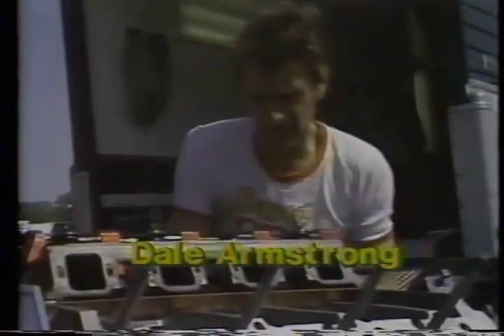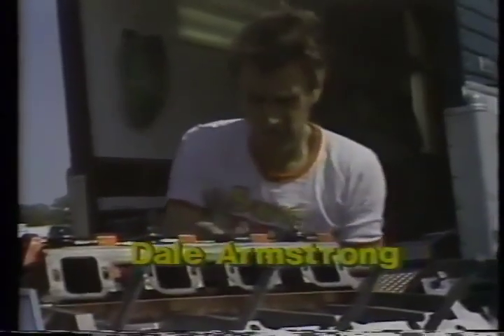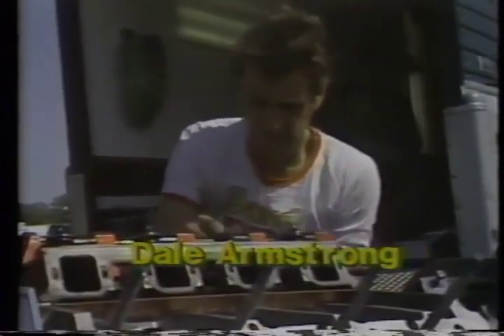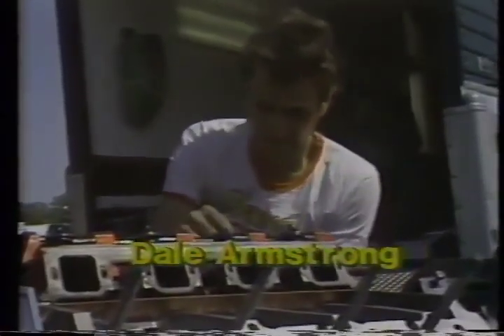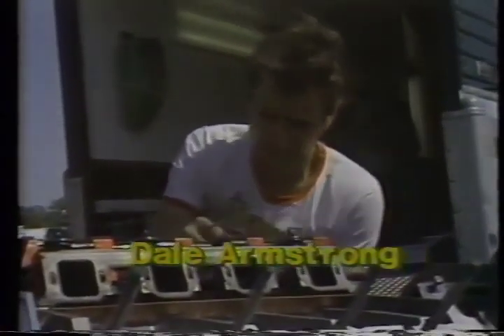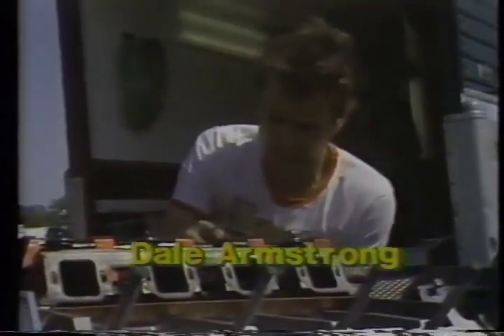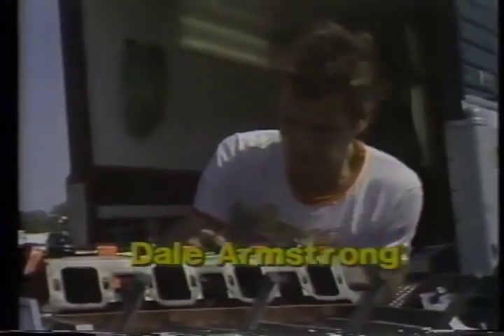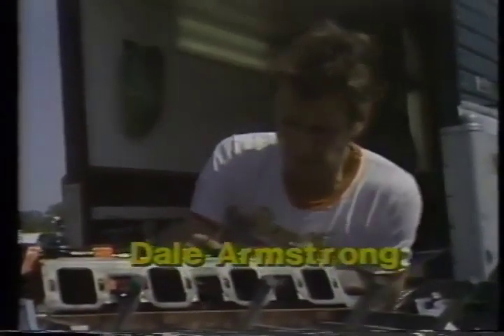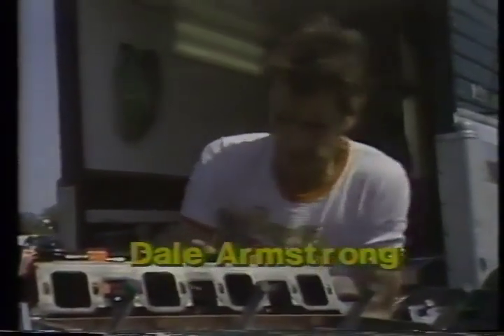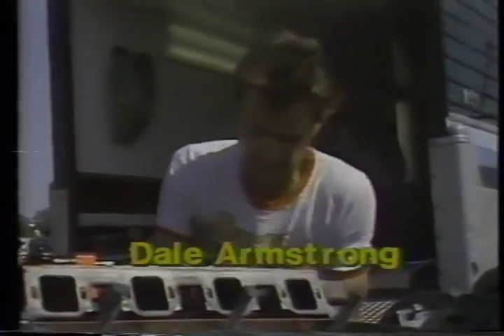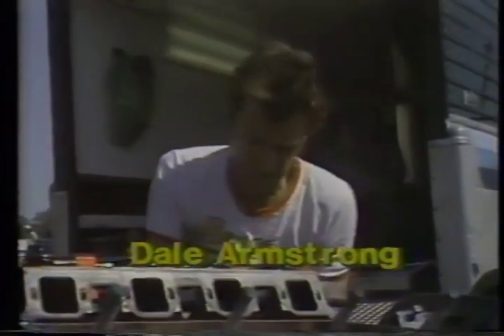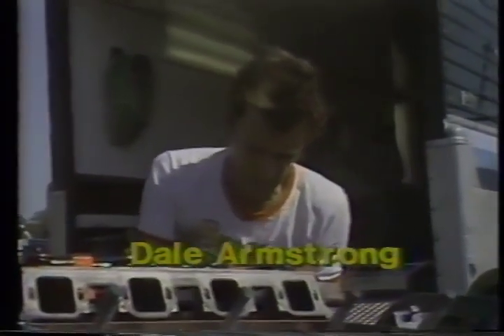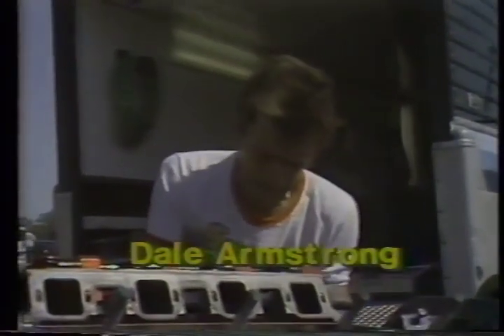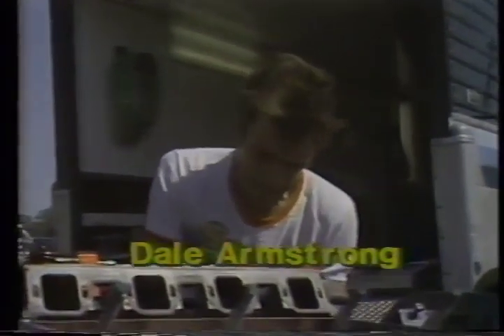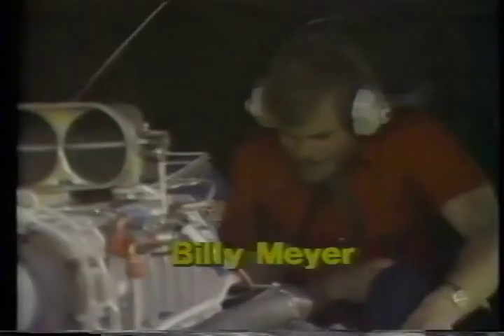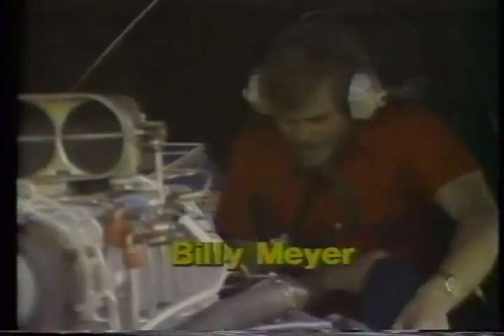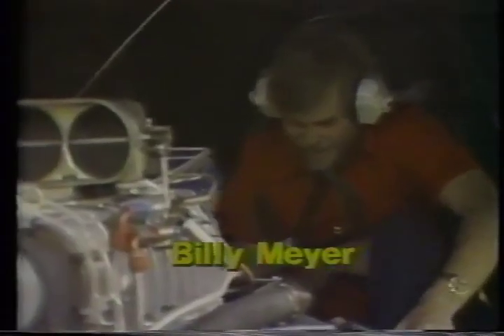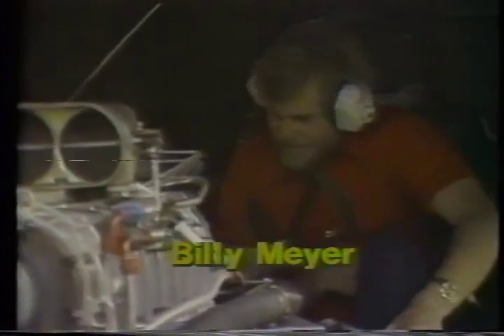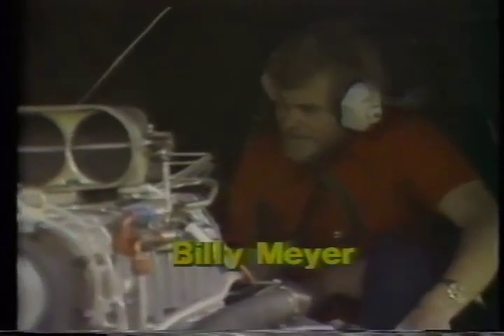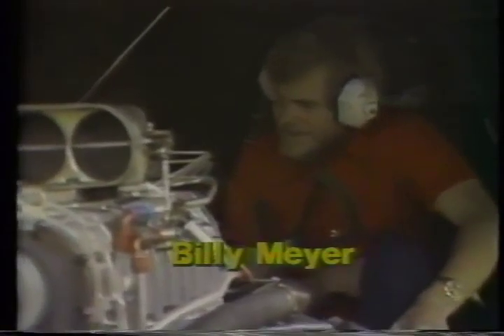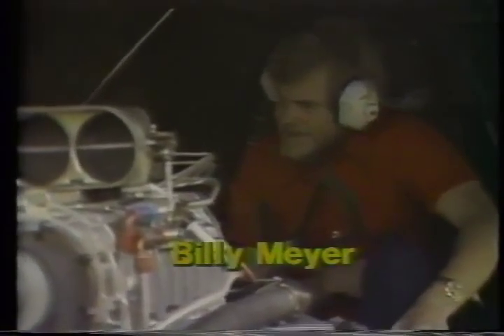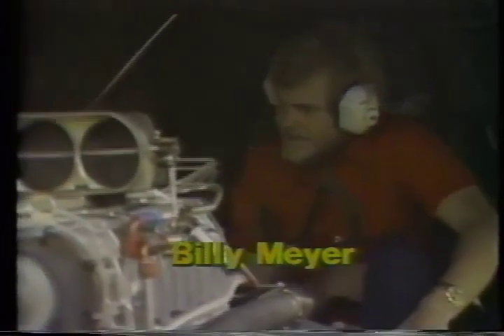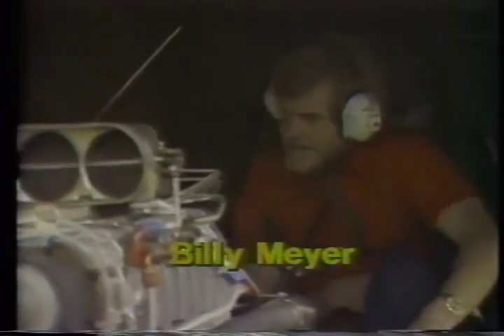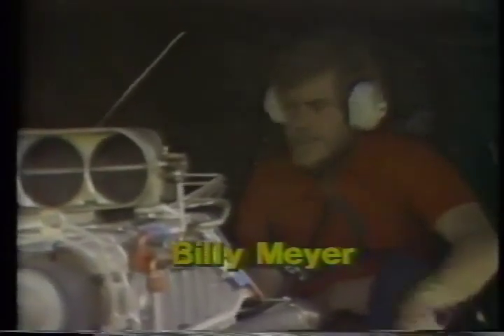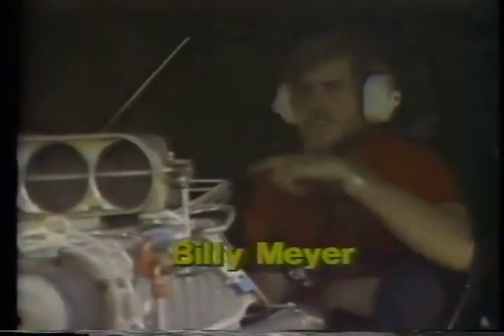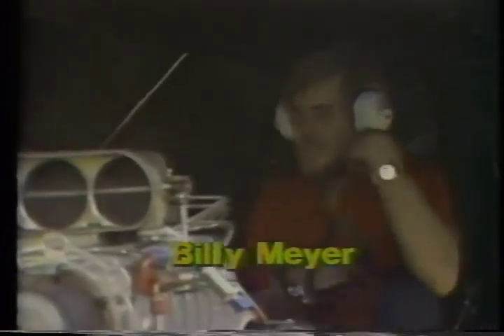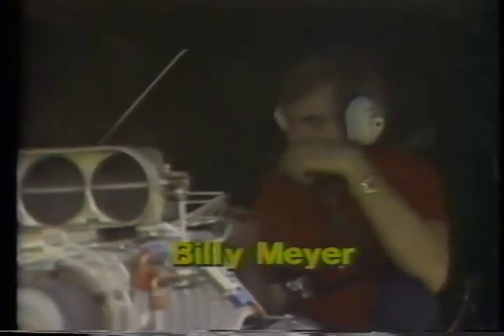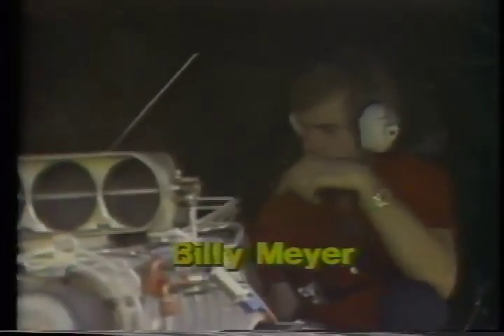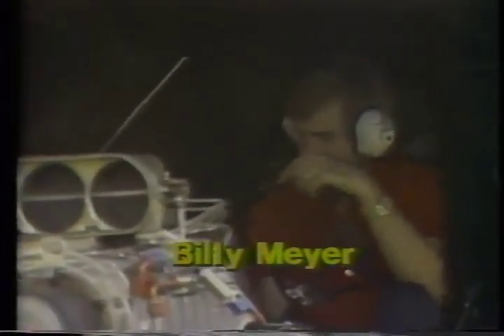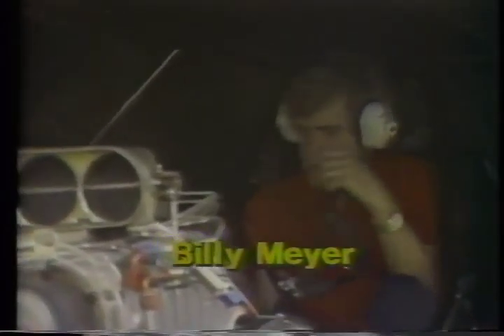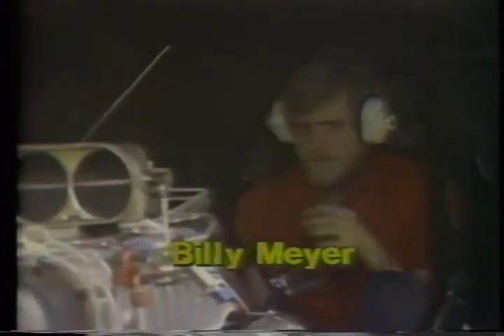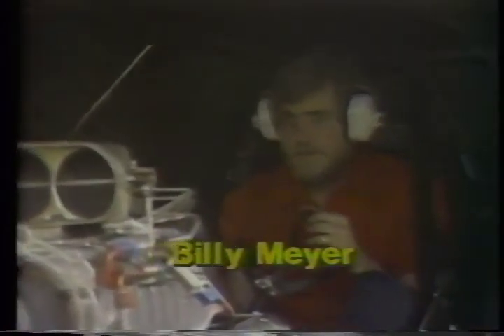This is Dale Armstrong. Quite a story here — he moved up from Pro Comp Racing. Billy Meyer, a young man from Waco, Texas.